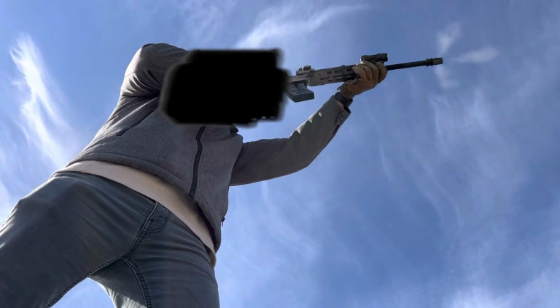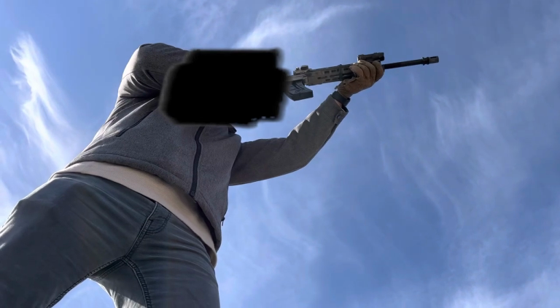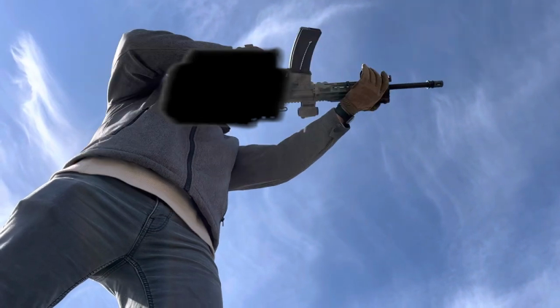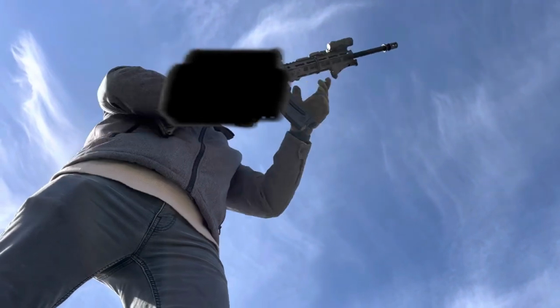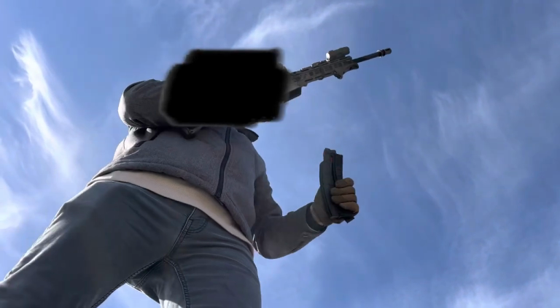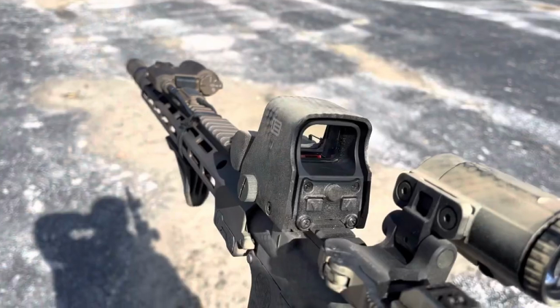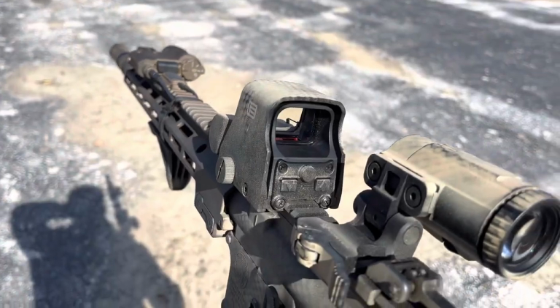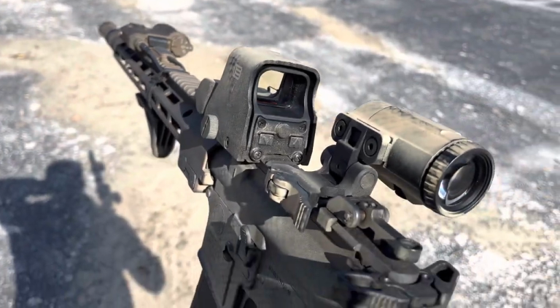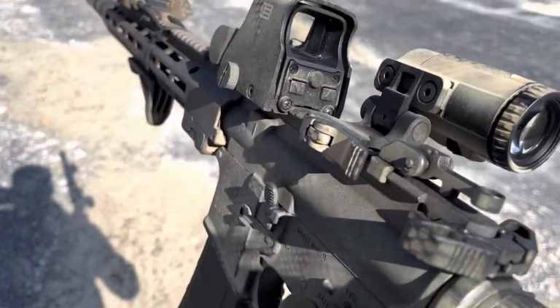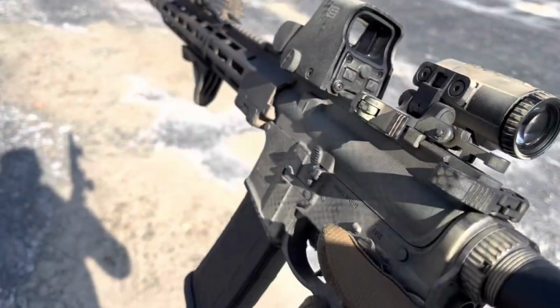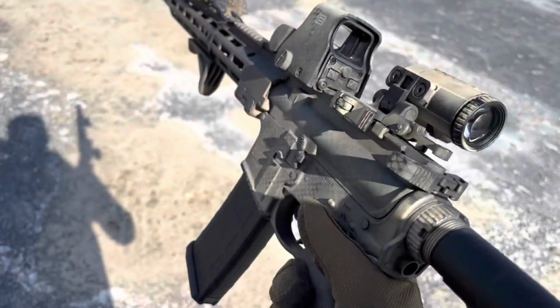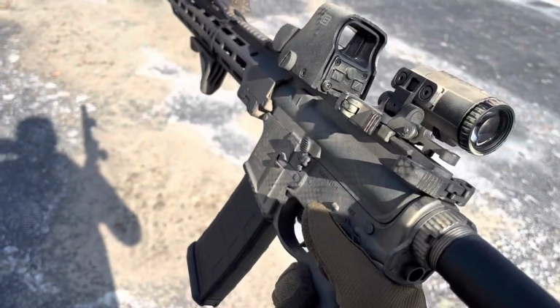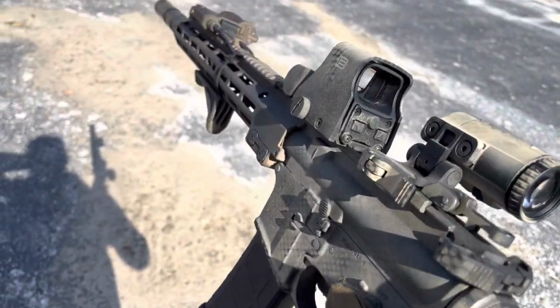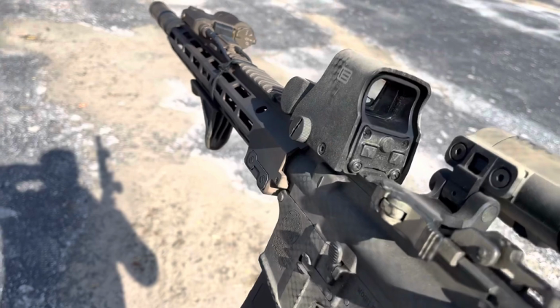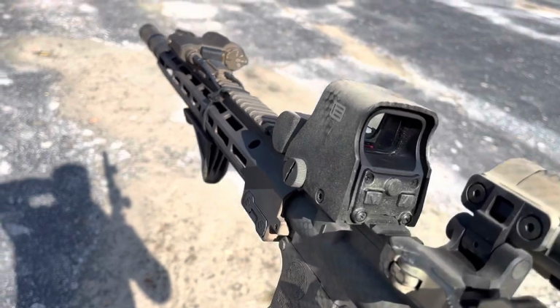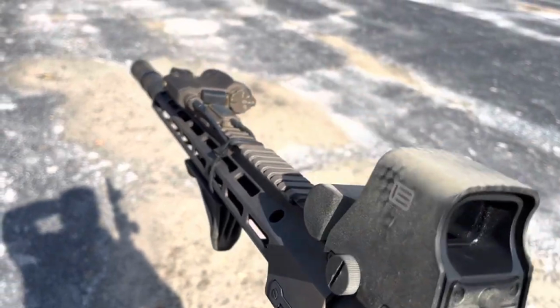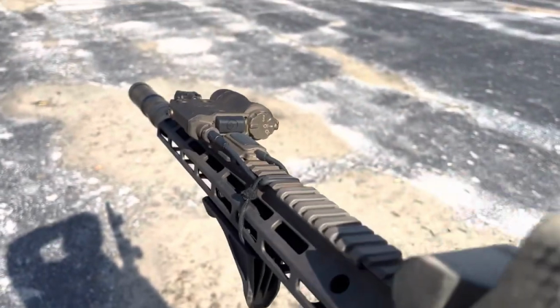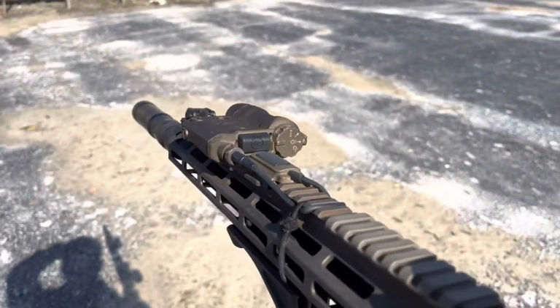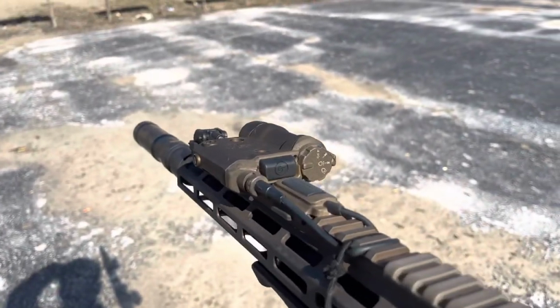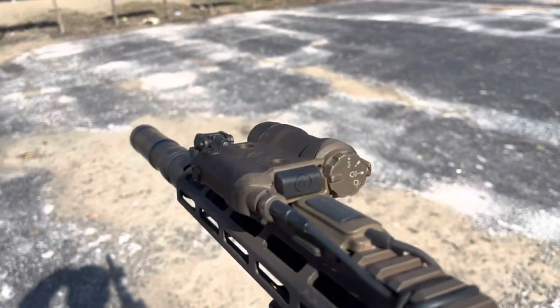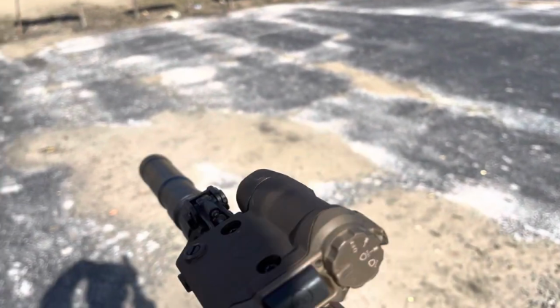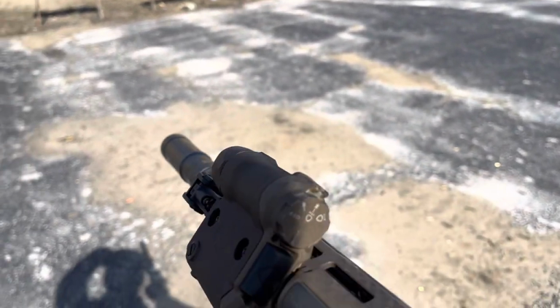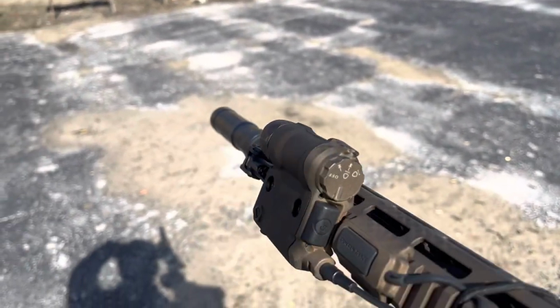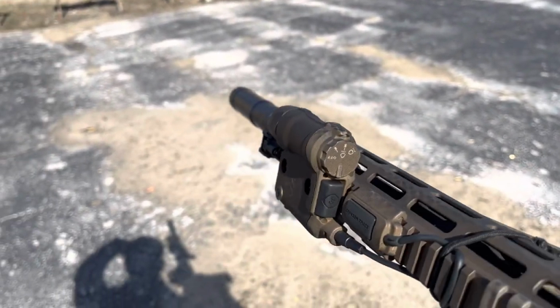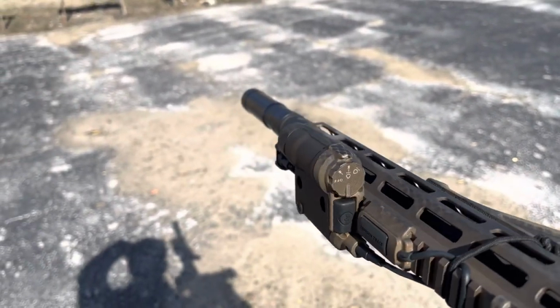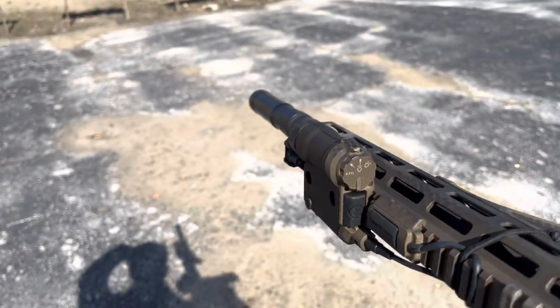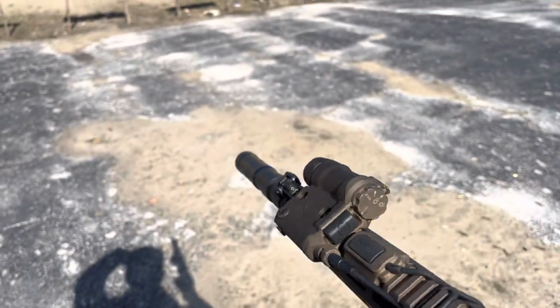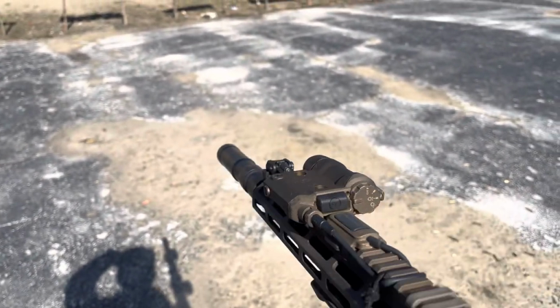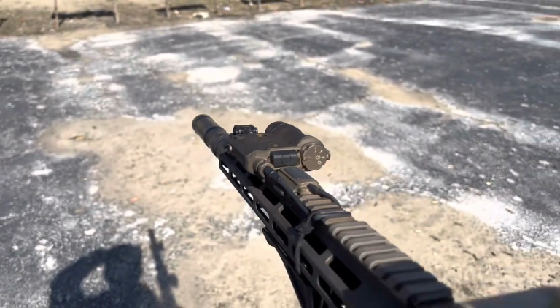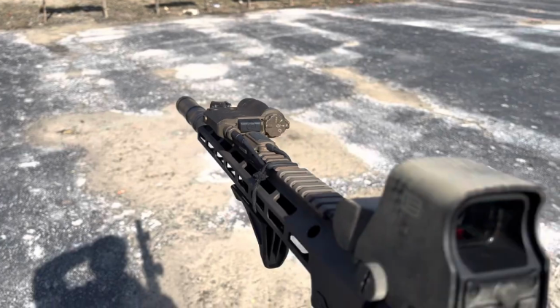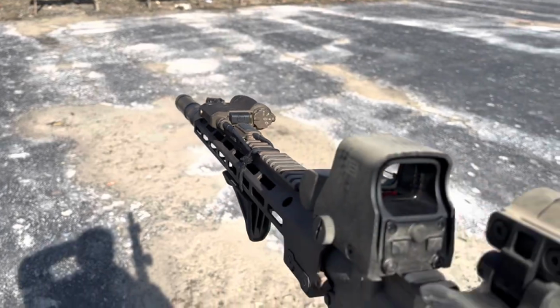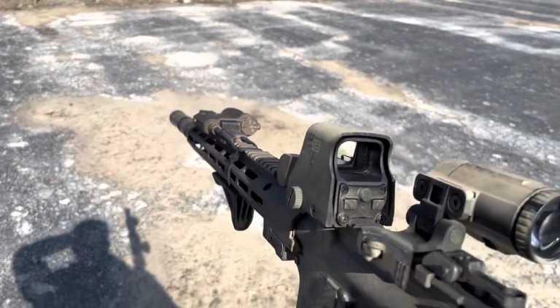The laser works fine, the light works perfectly fine — that's not an issue. Moving on, let's talk about the tan model that I got for my M&P 15T 5.56 AR-15.